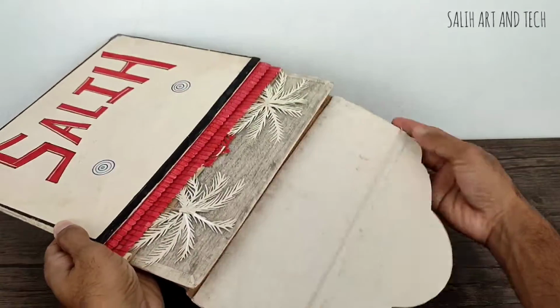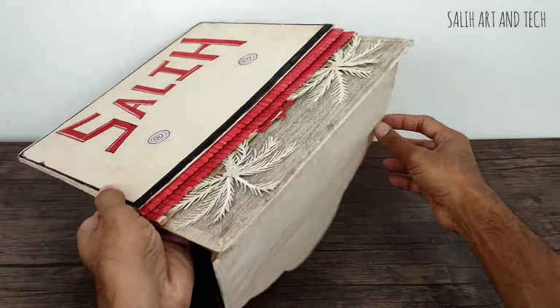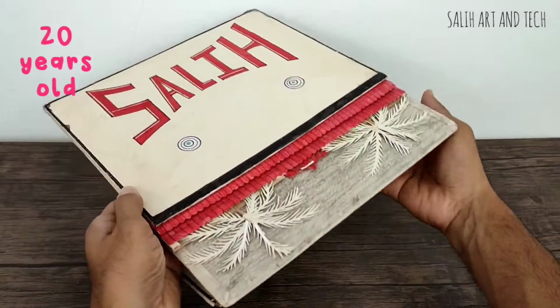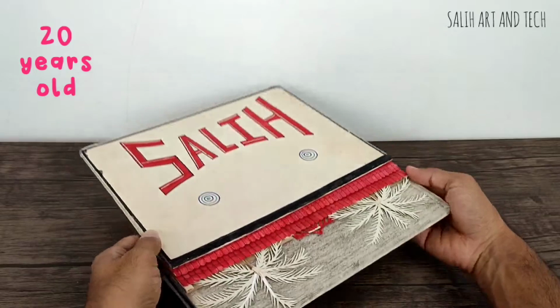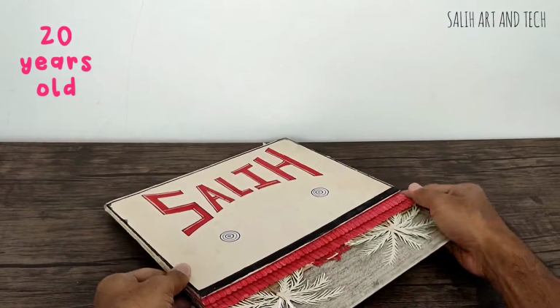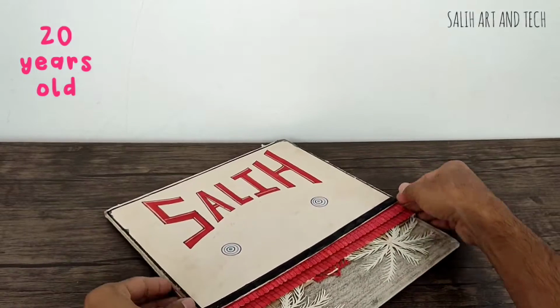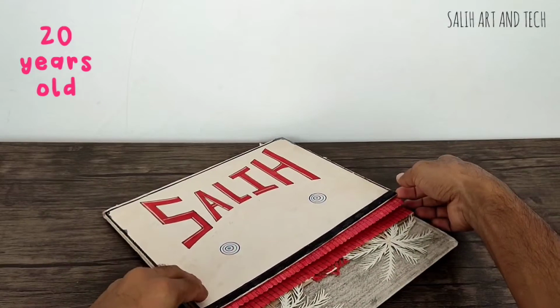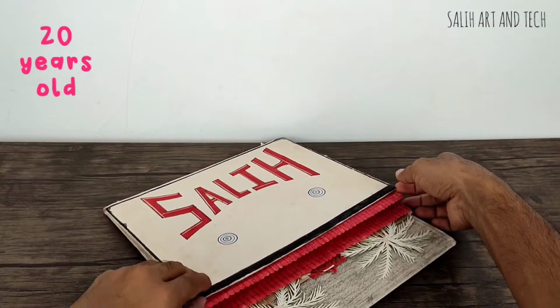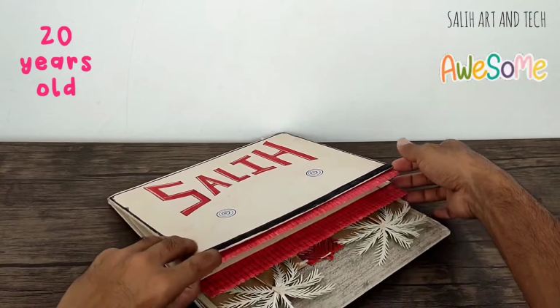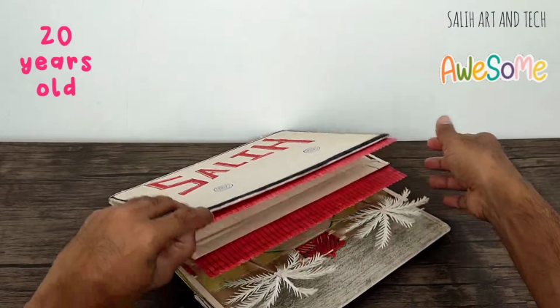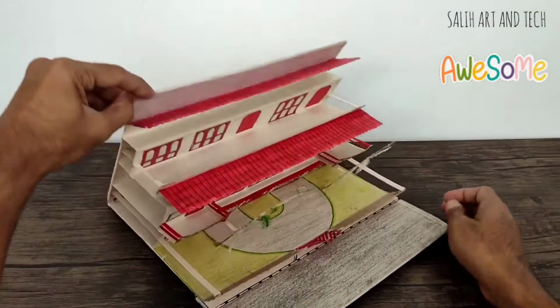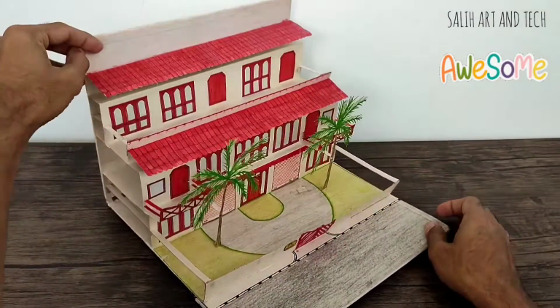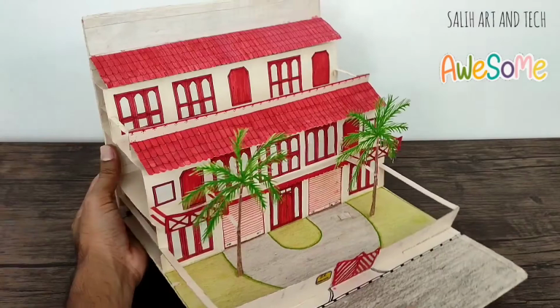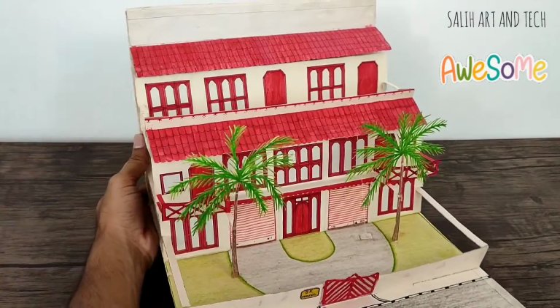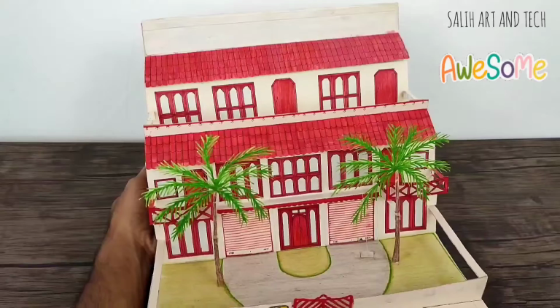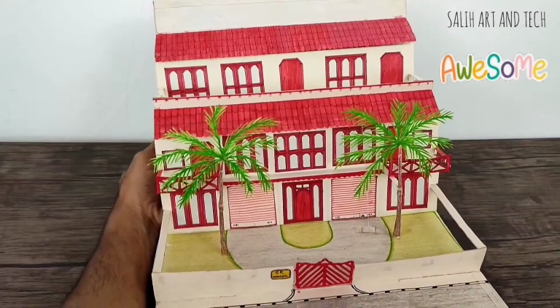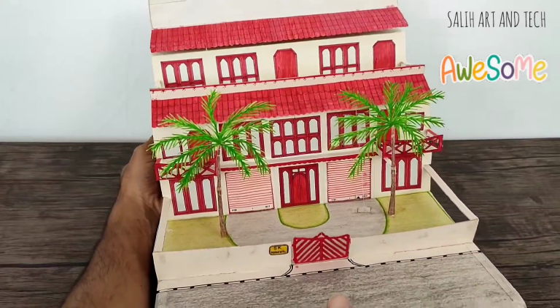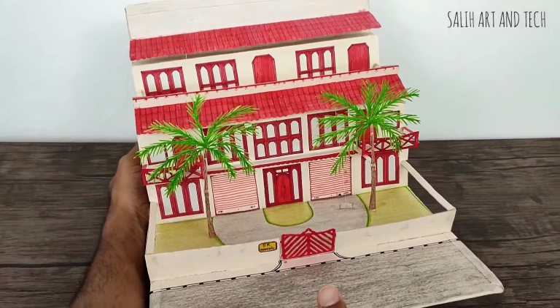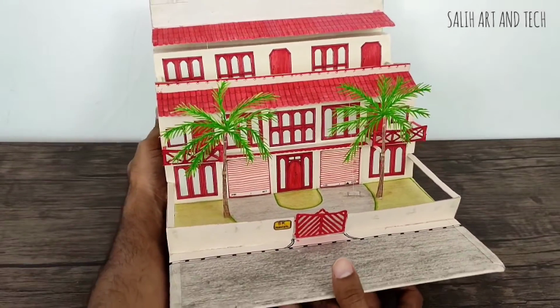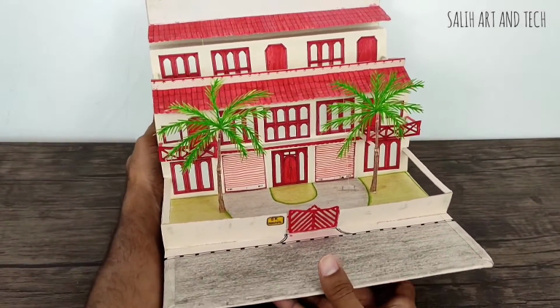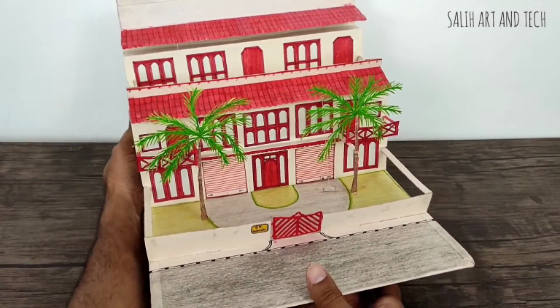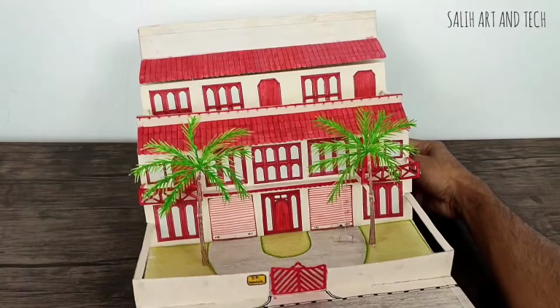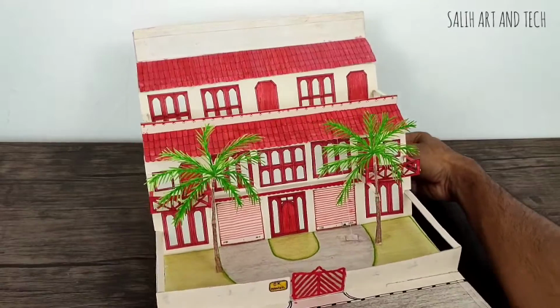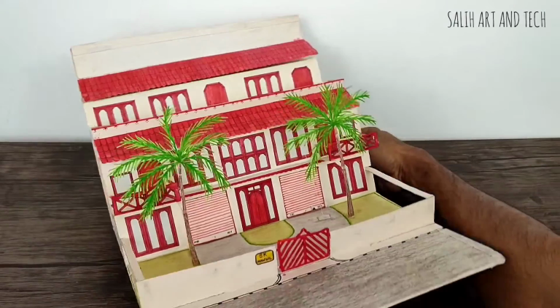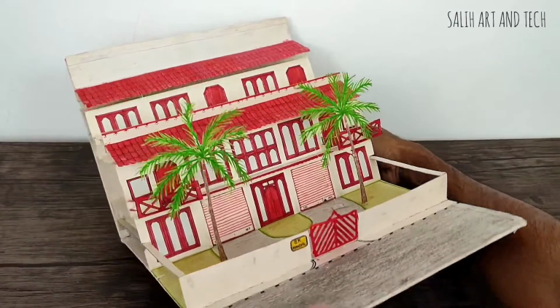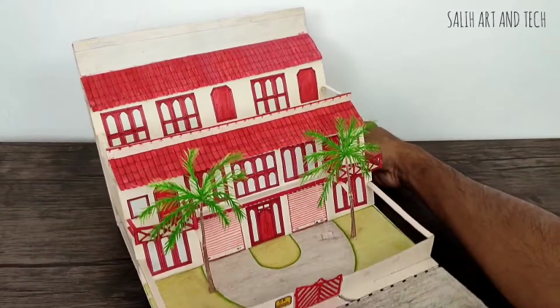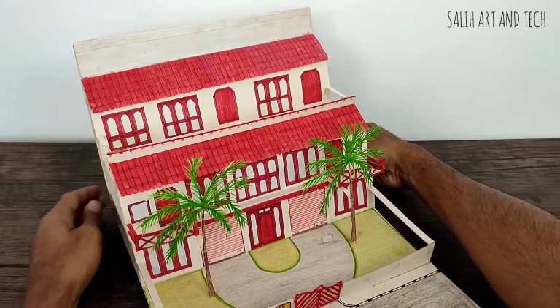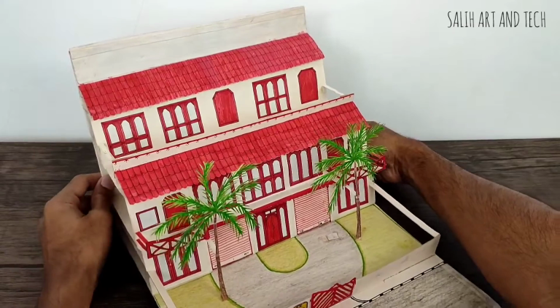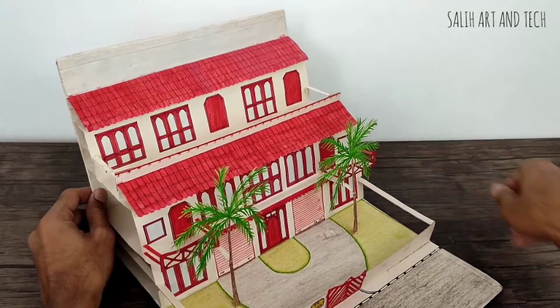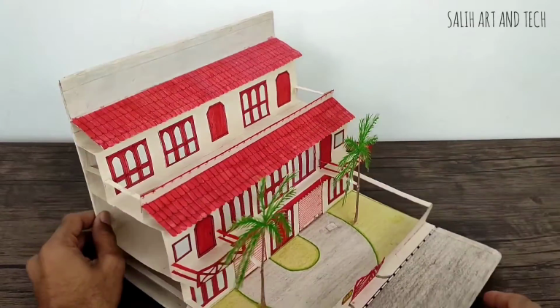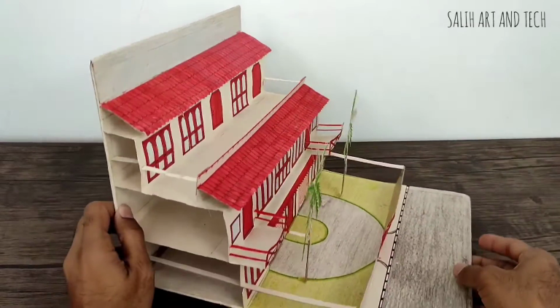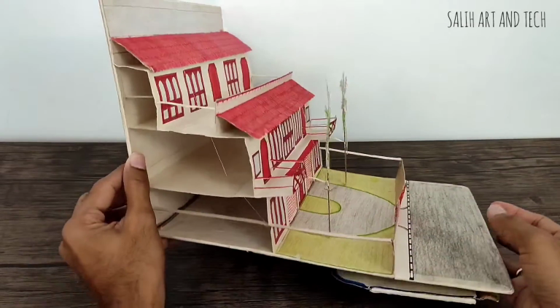I'll start with the biggest pop-up card — when I open this pop-up card it shows up a beautiful house. I am really glad I found this and I can't wait to show you guys. There was a little bit of damage and the paper has turned yellowish, but apart from that it still works fine.